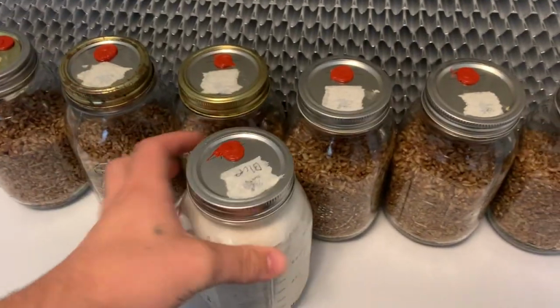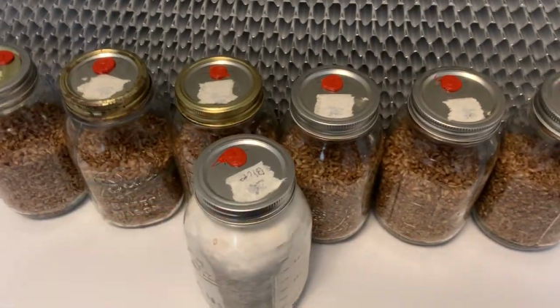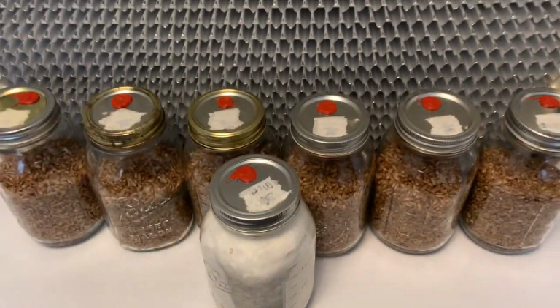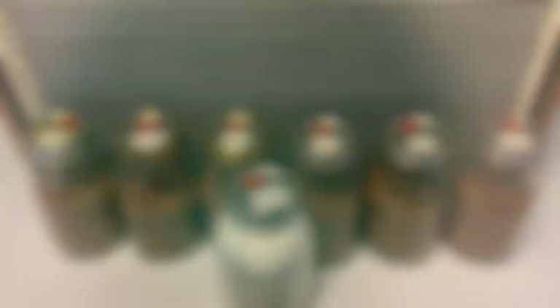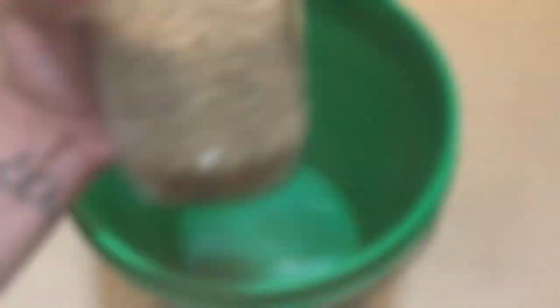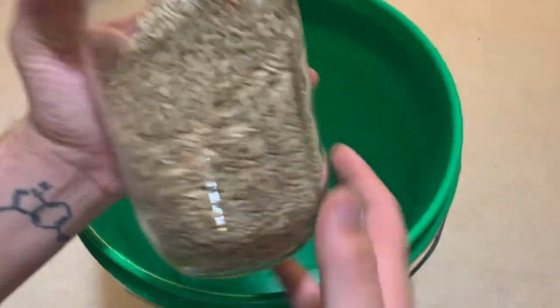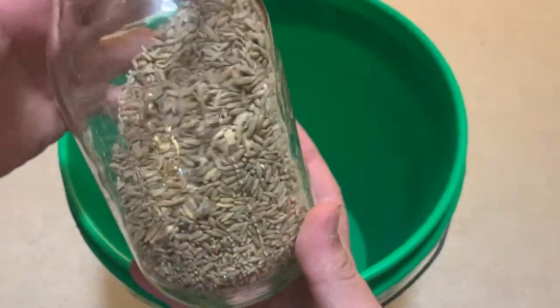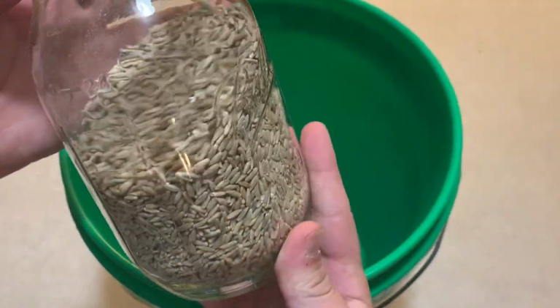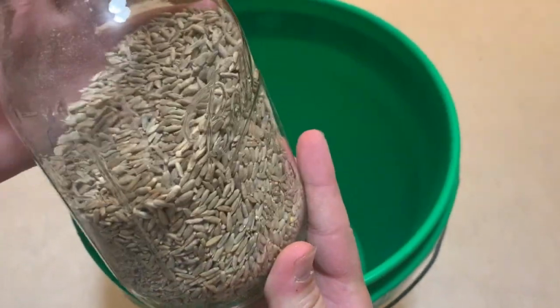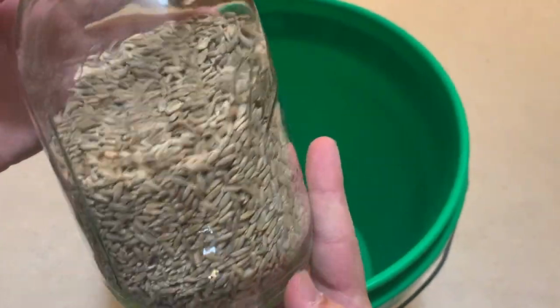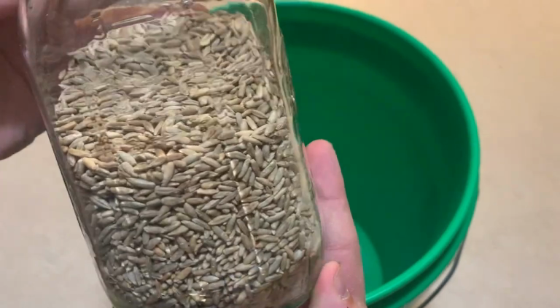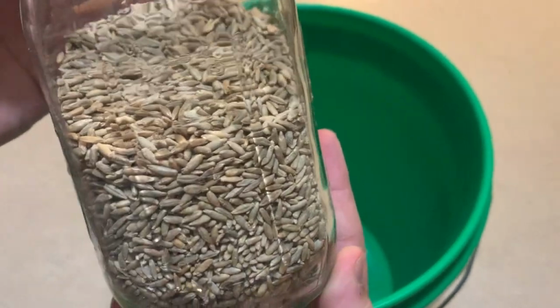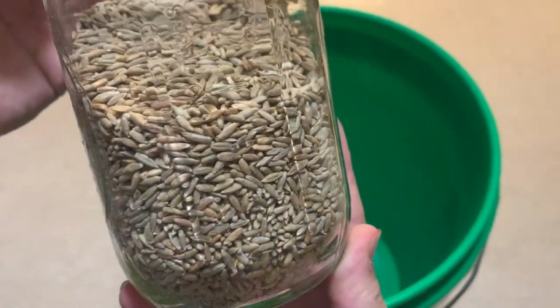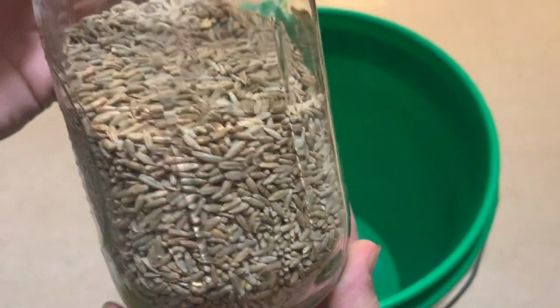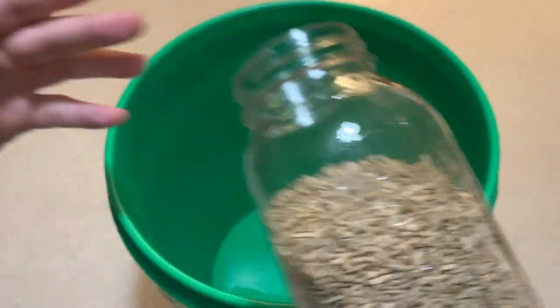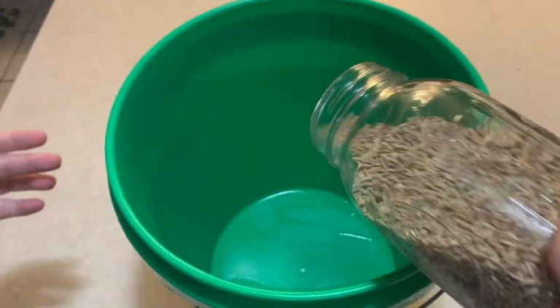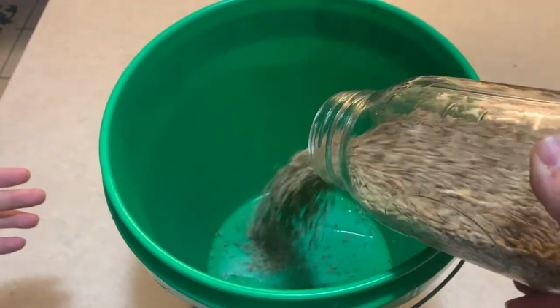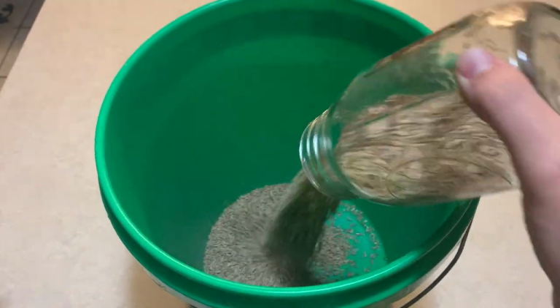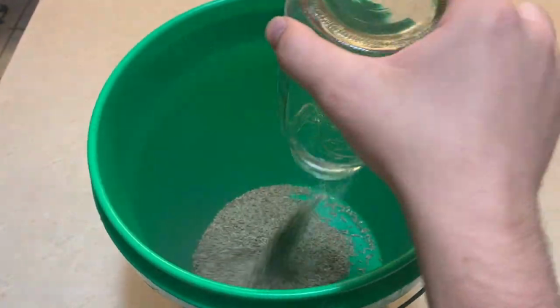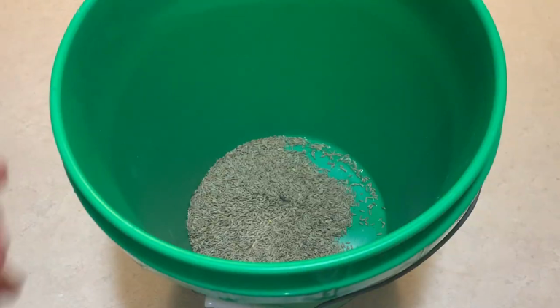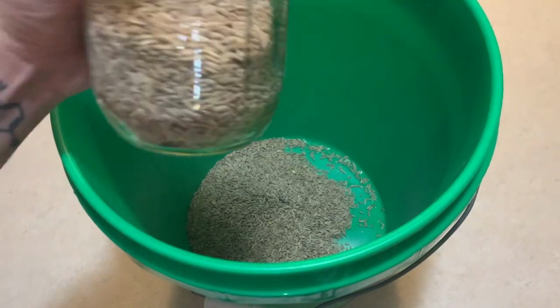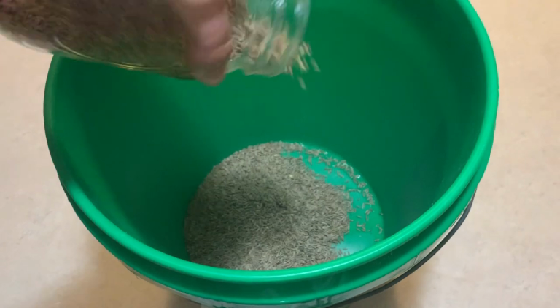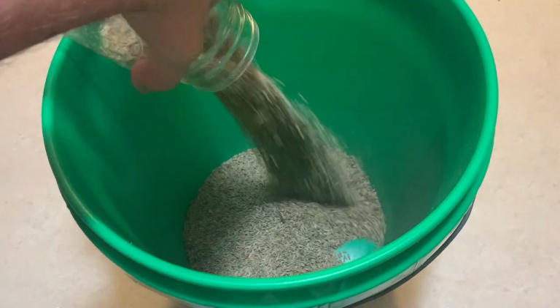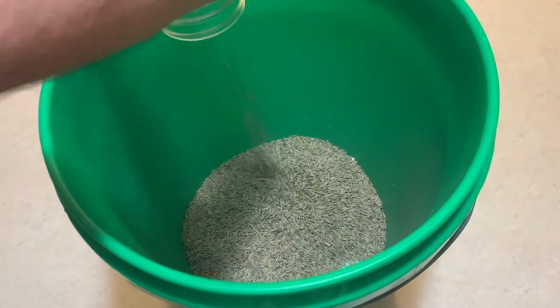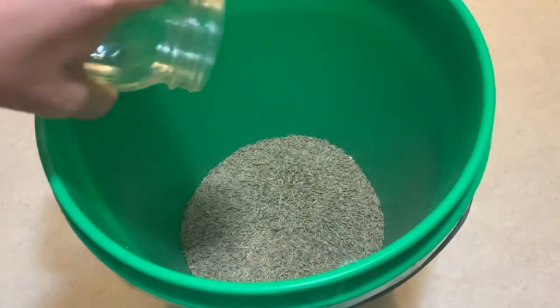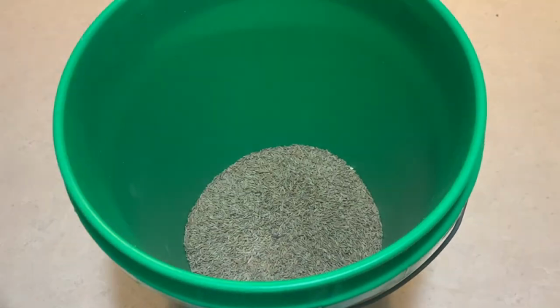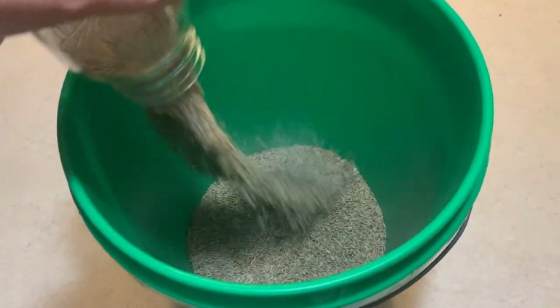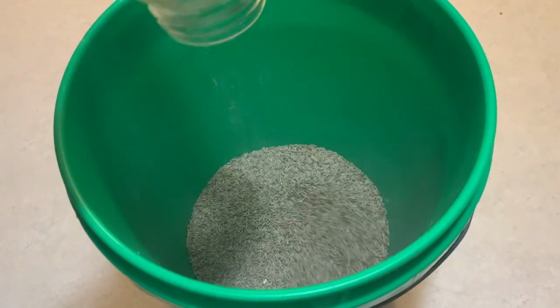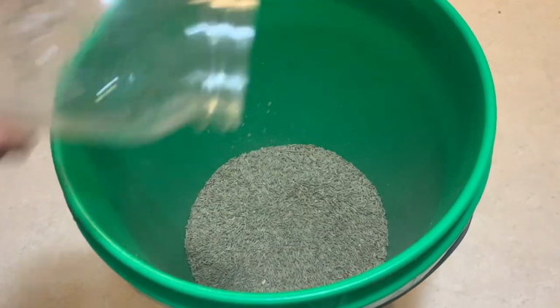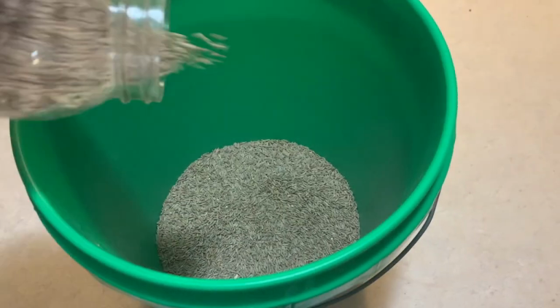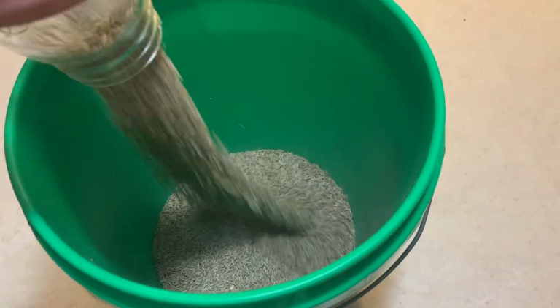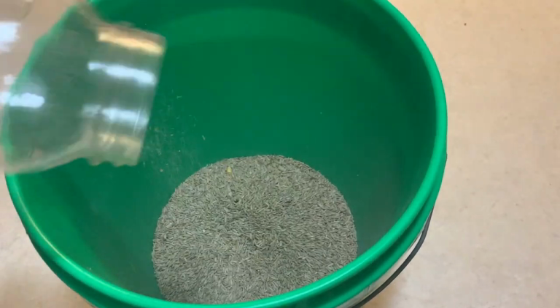The first thing you need to do is to prepare some grain. In this example I will be using rye berries. You will need to measure up some grain to be soaked overnight. This will germinate any endospores and allow them to be destroyed during sterilization.